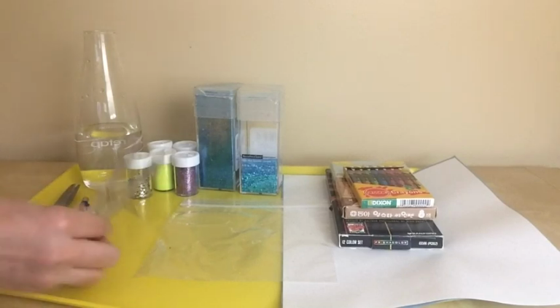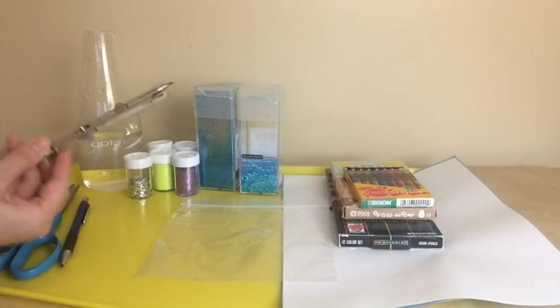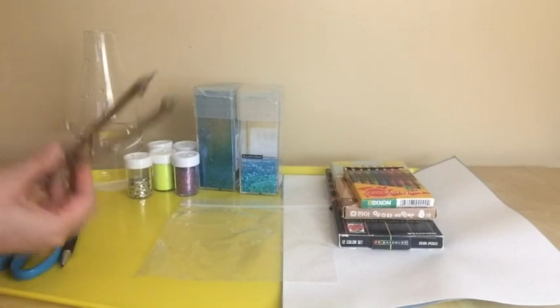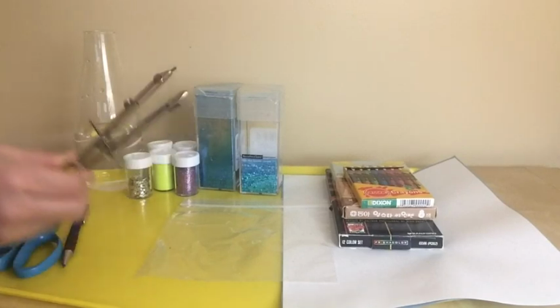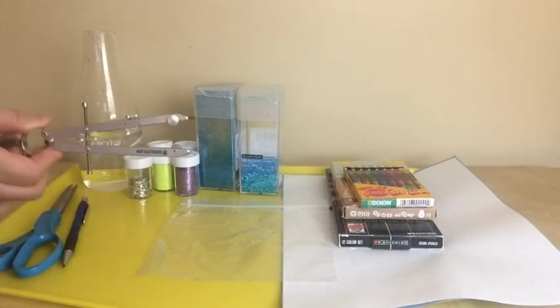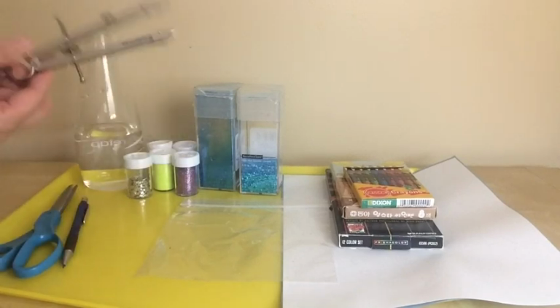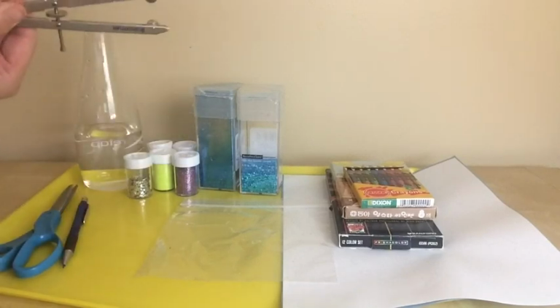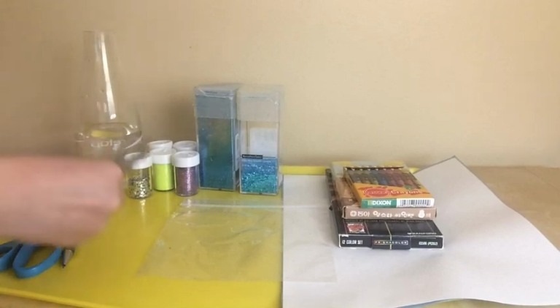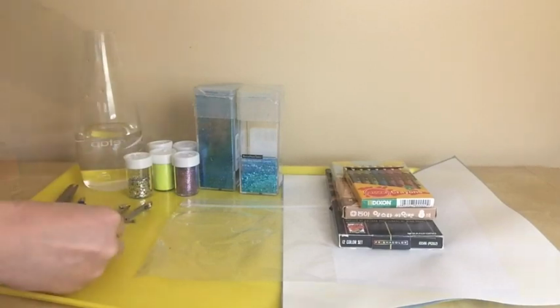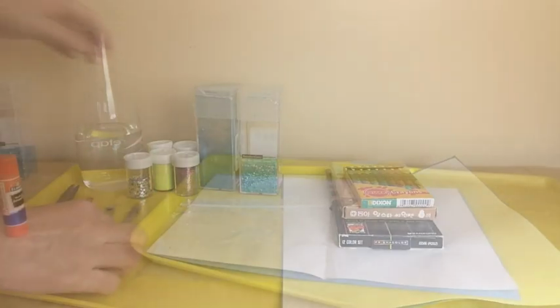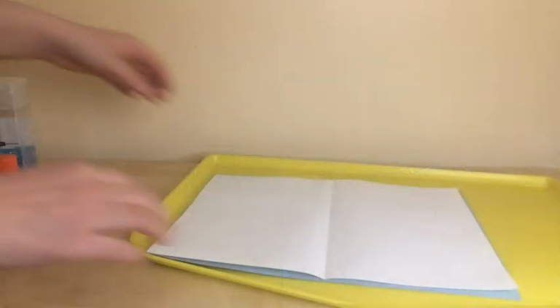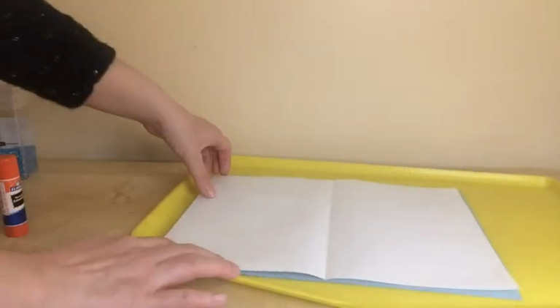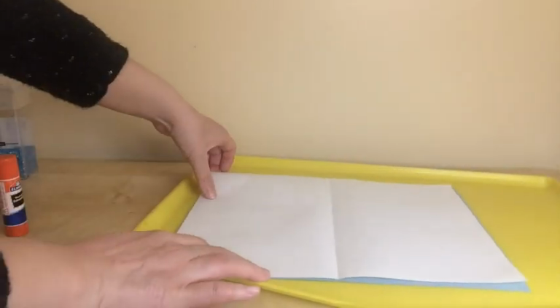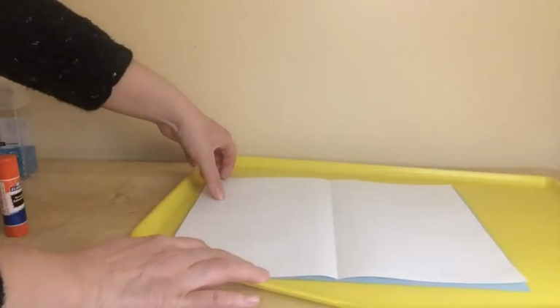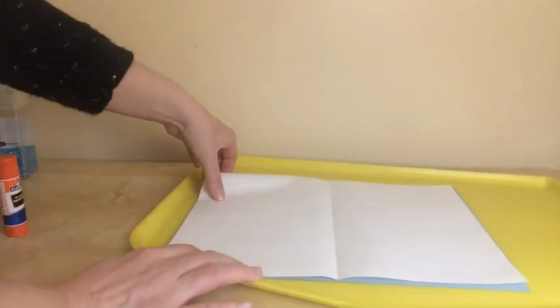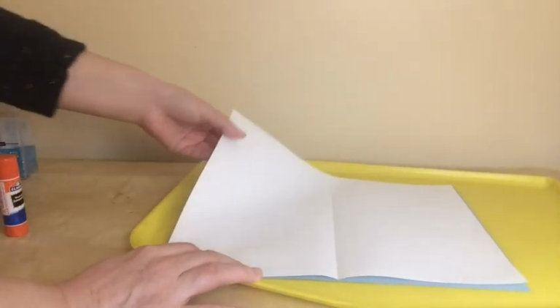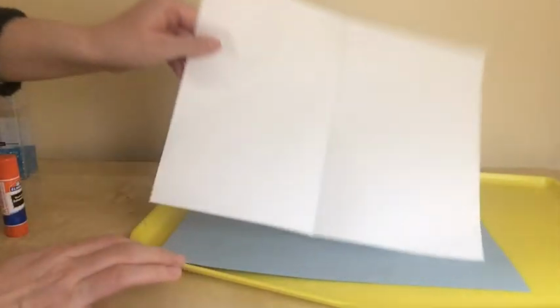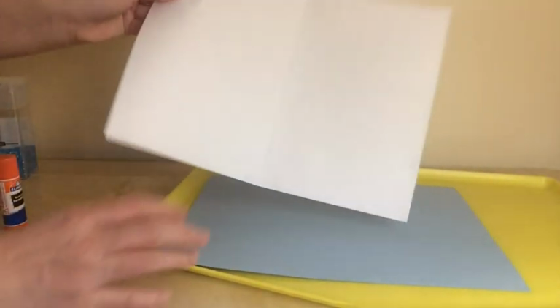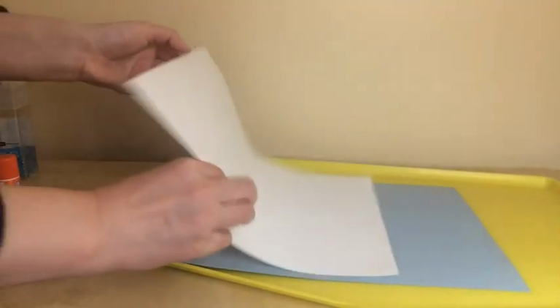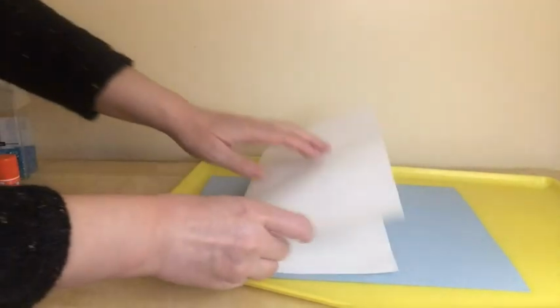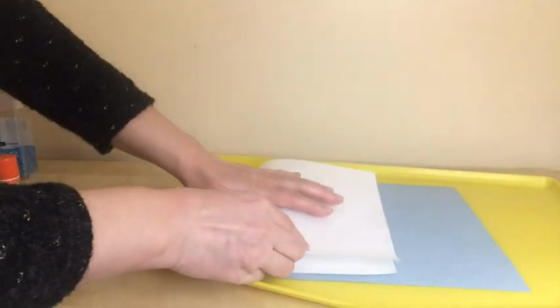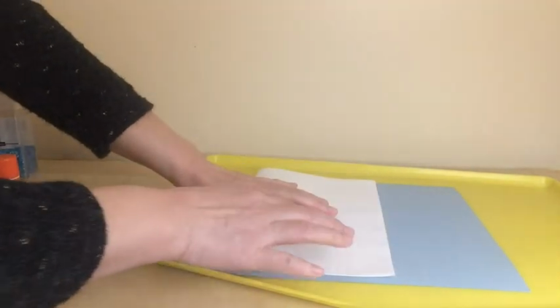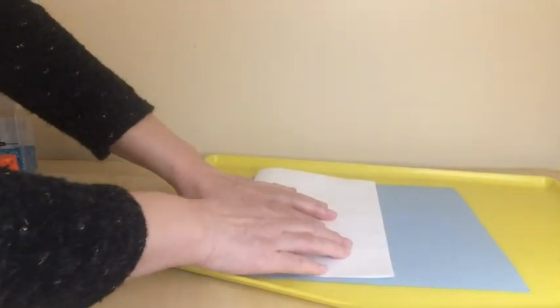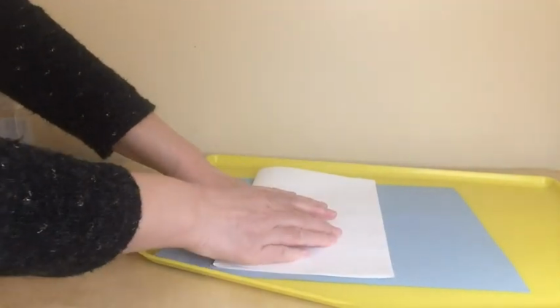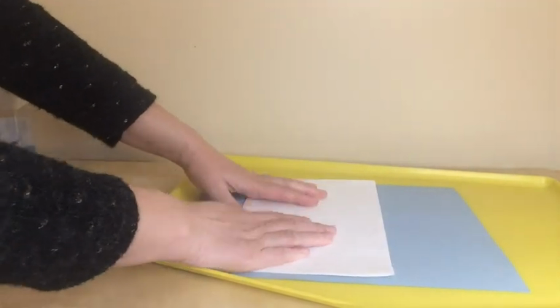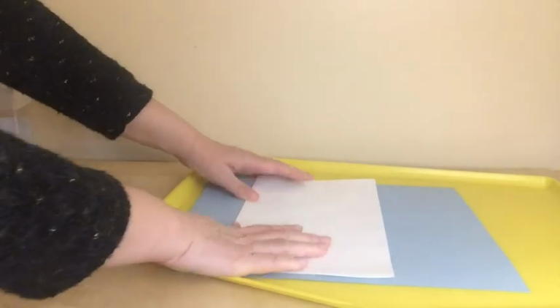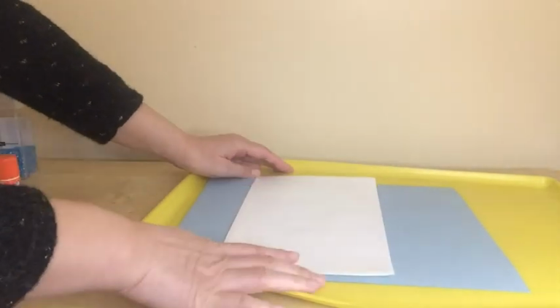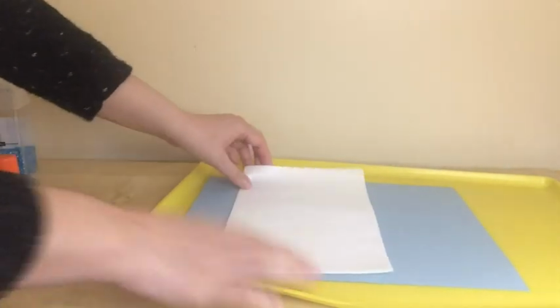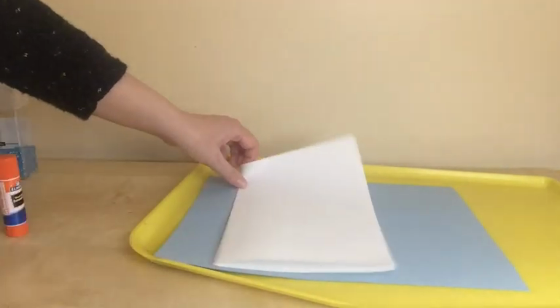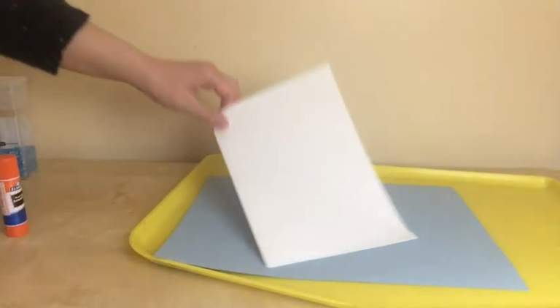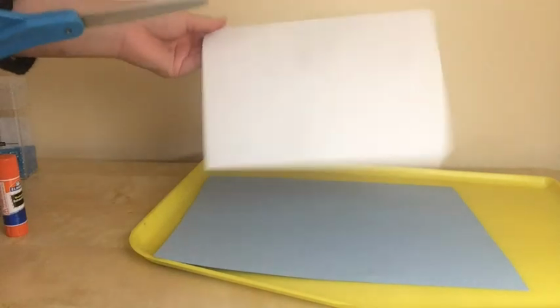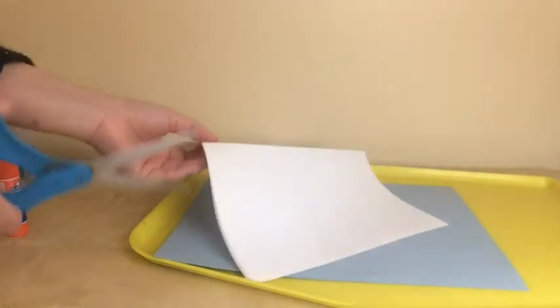And since I have a compass at home, I'm just going to use this. First, I'm going to fold this white paper in half like this, and I'm going to cut it out.